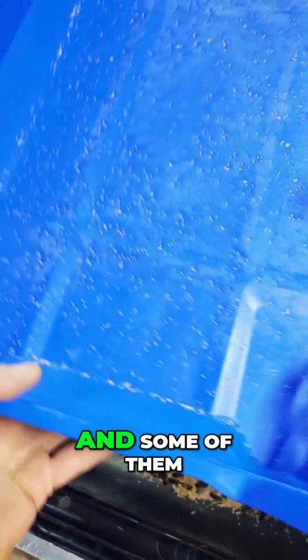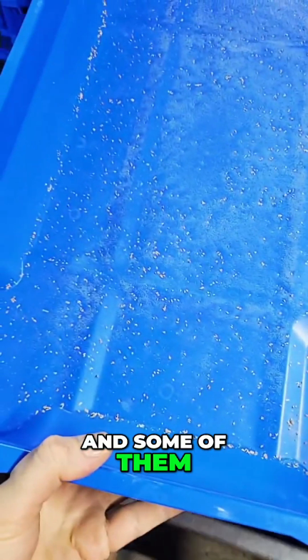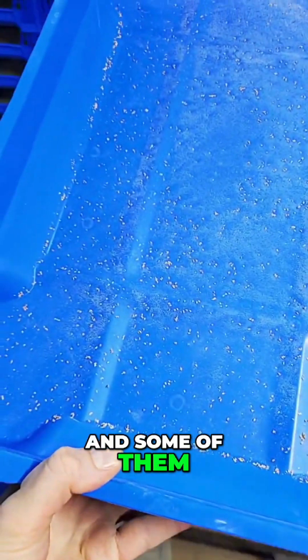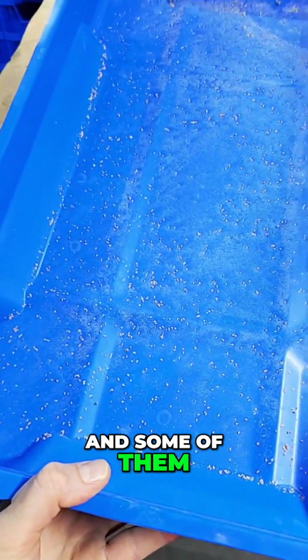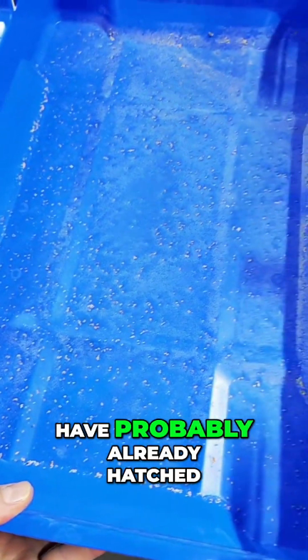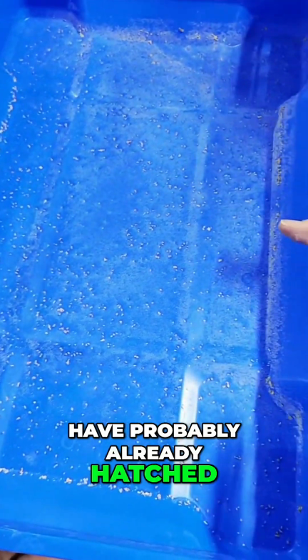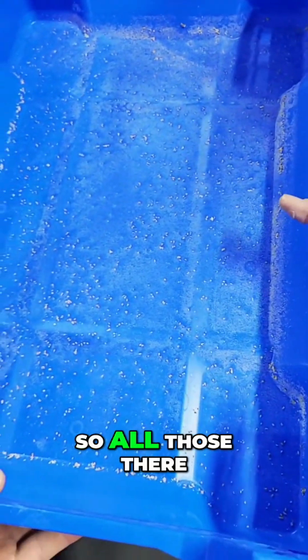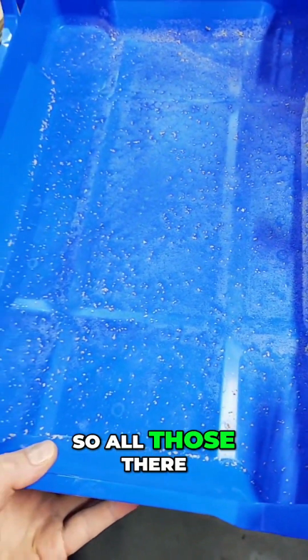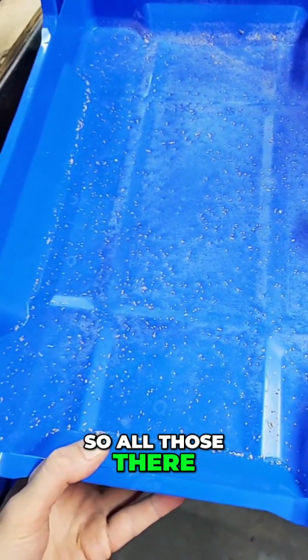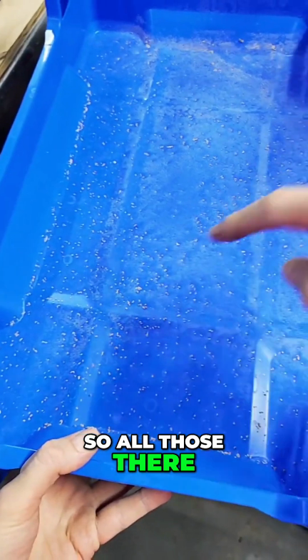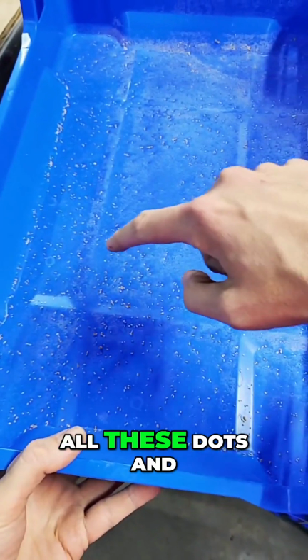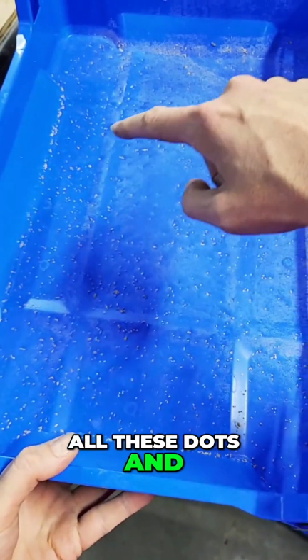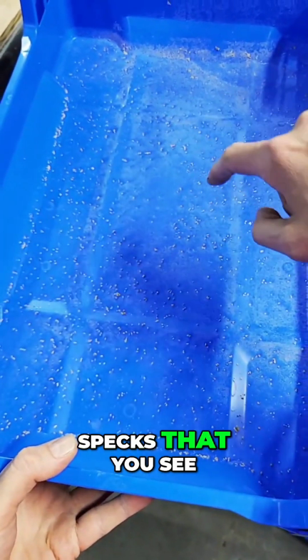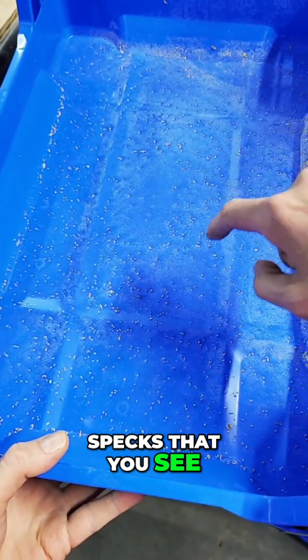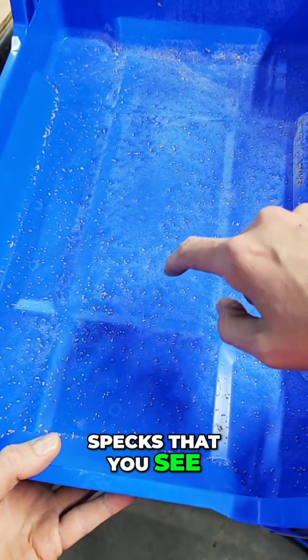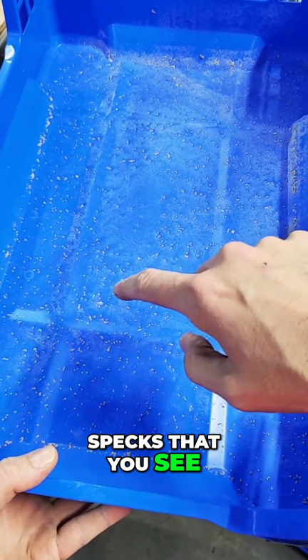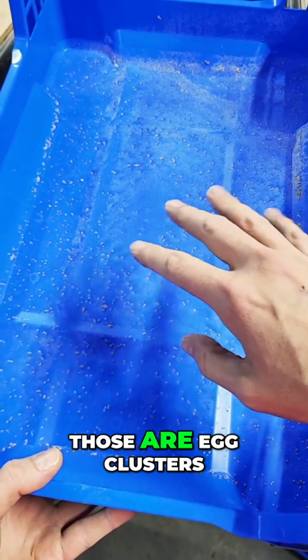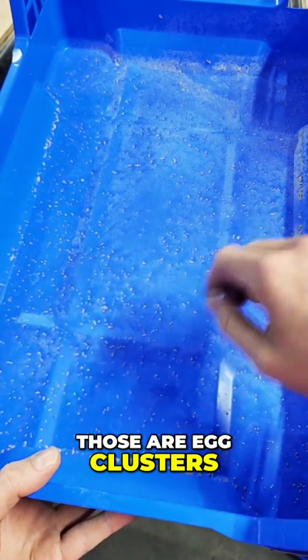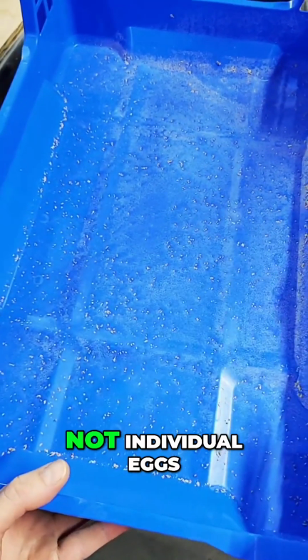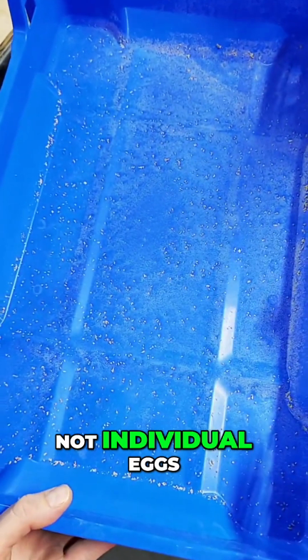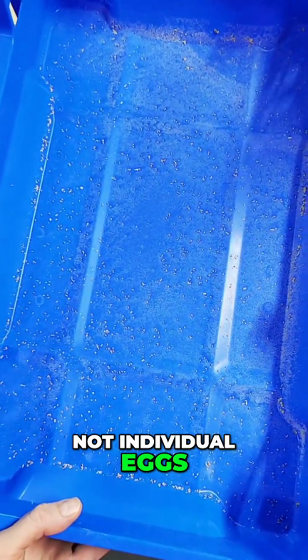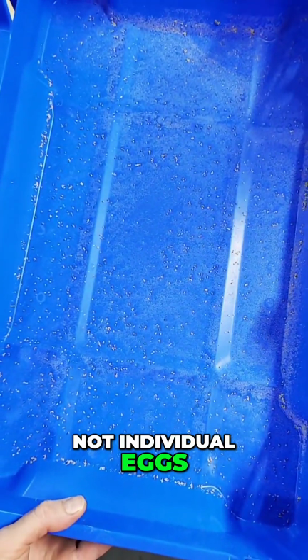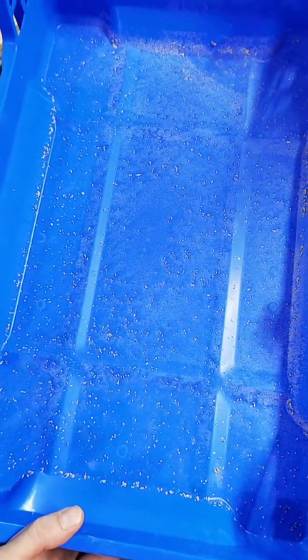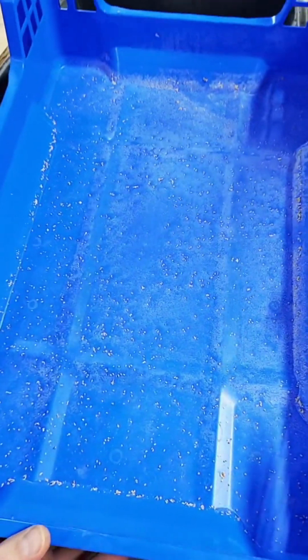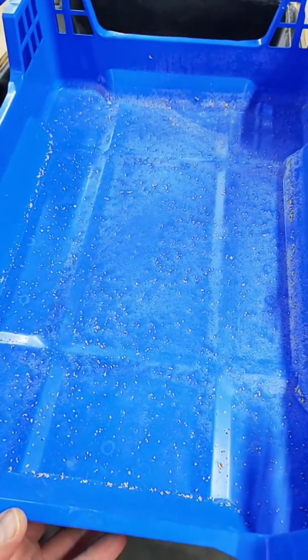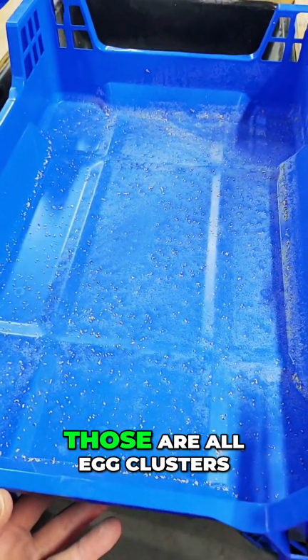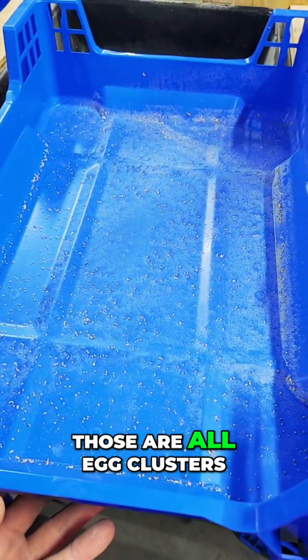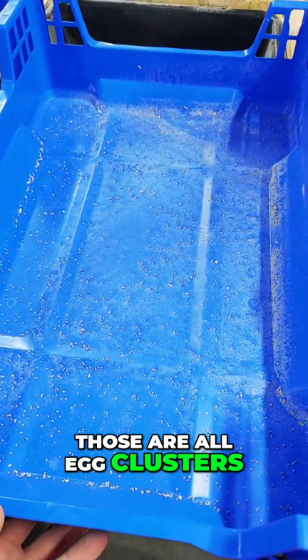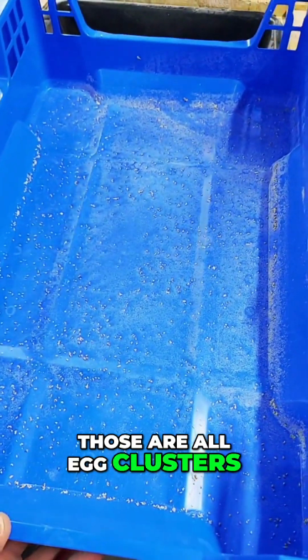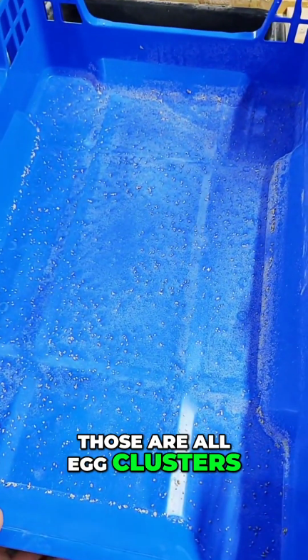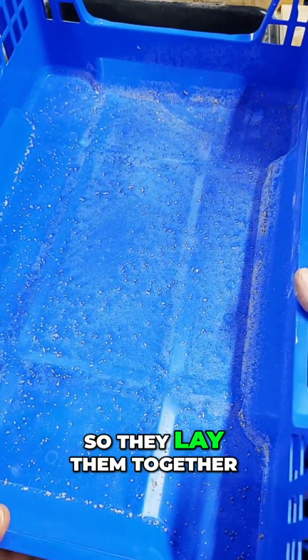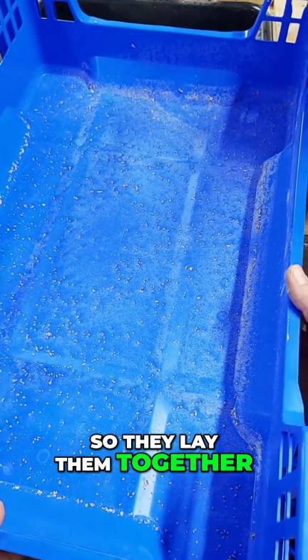And some of them have probably already hatched. So all those there — all these dots and specks that you see — those are egg clusters, not individual eggs. Those are all egg clusters, so they lay them together.